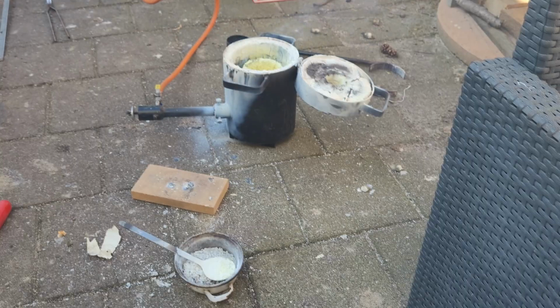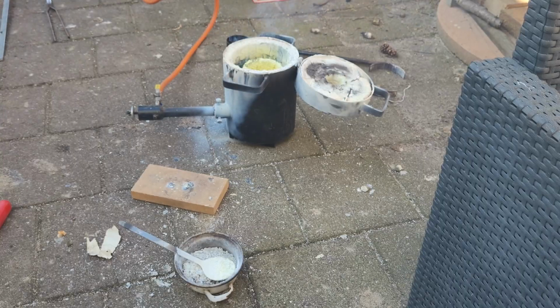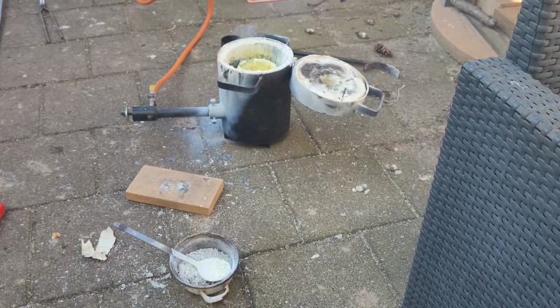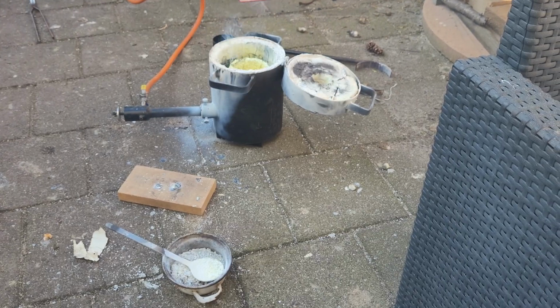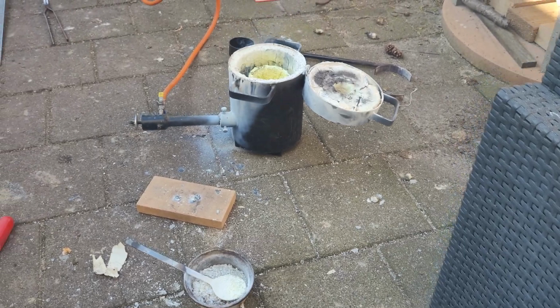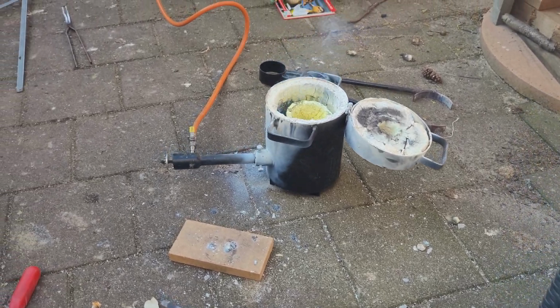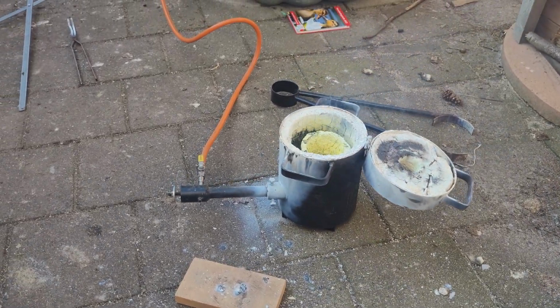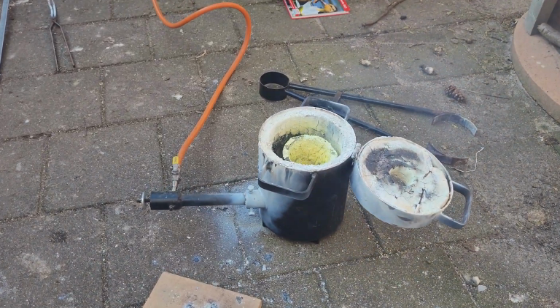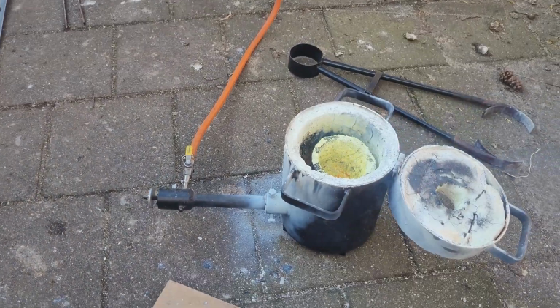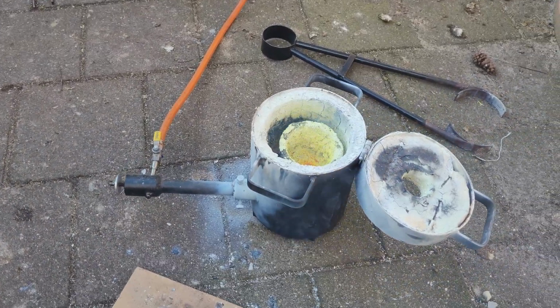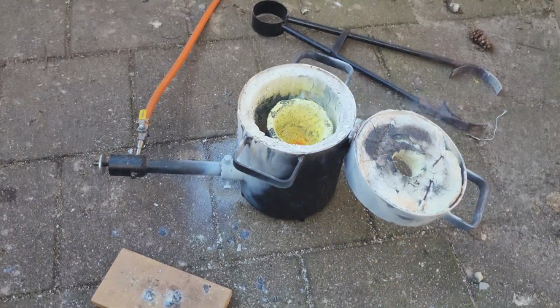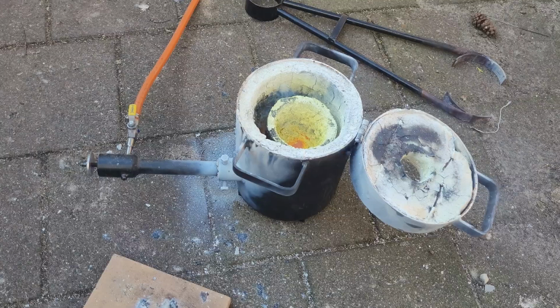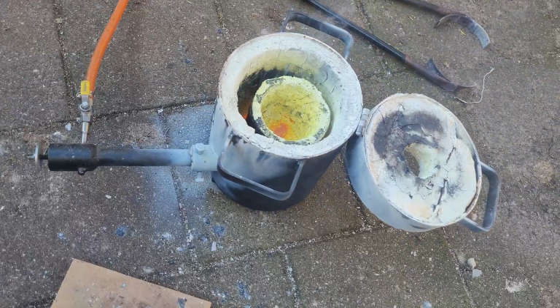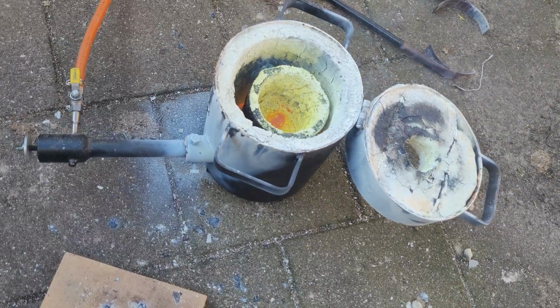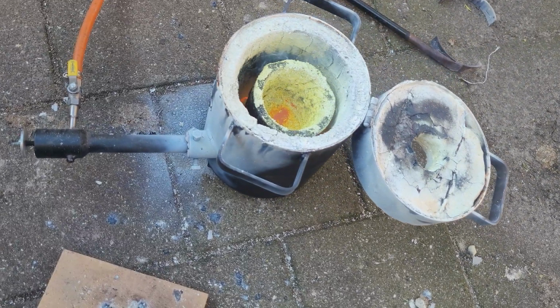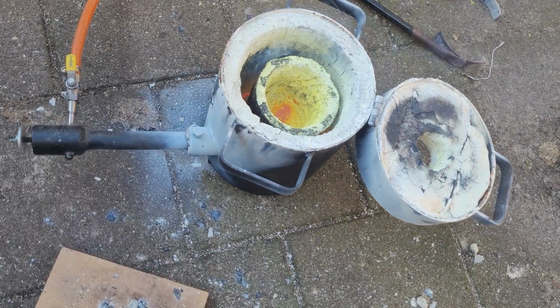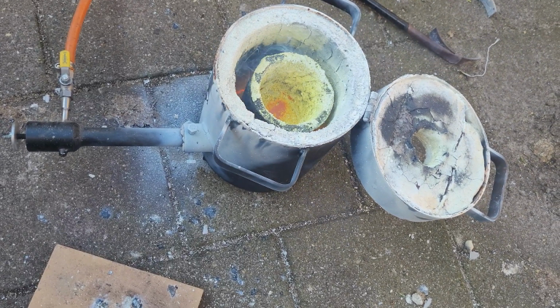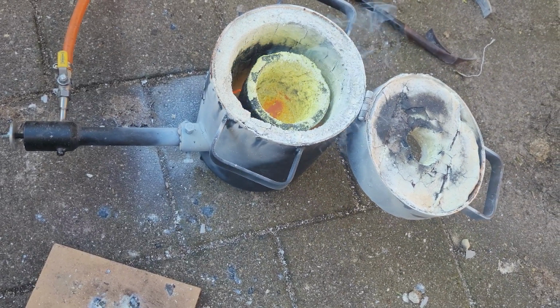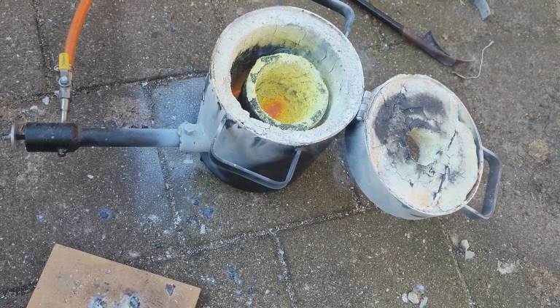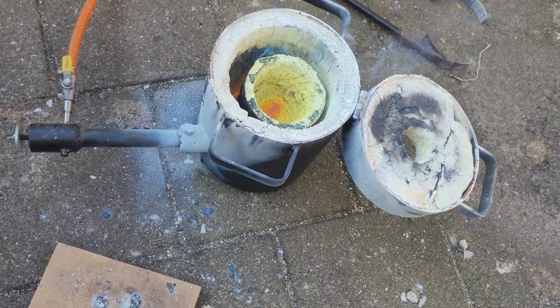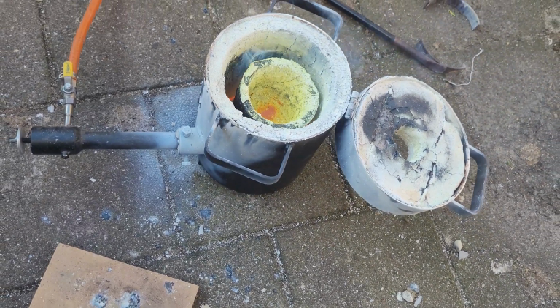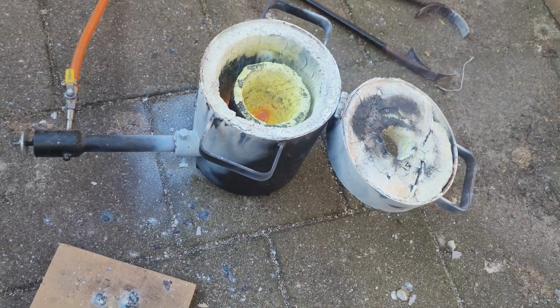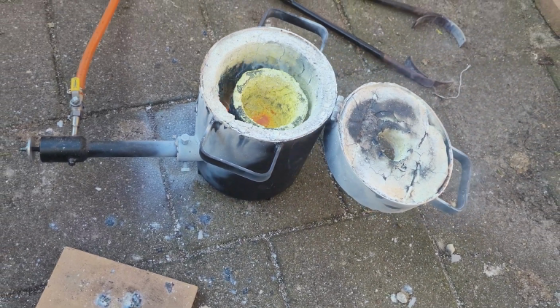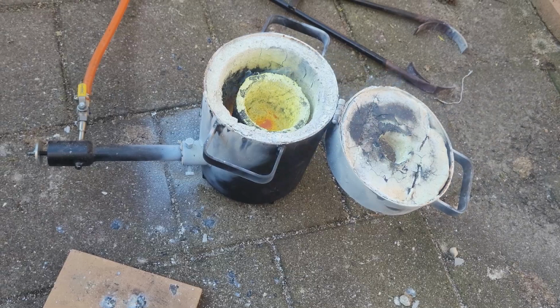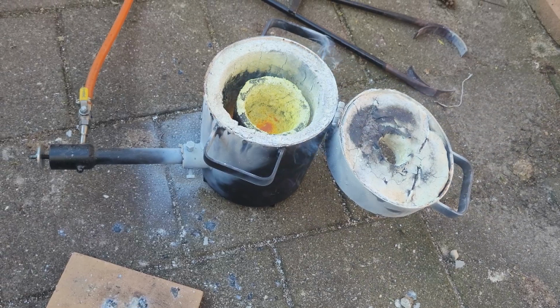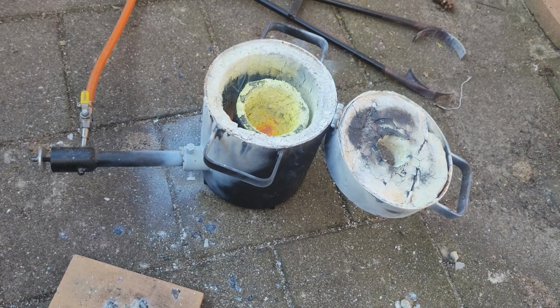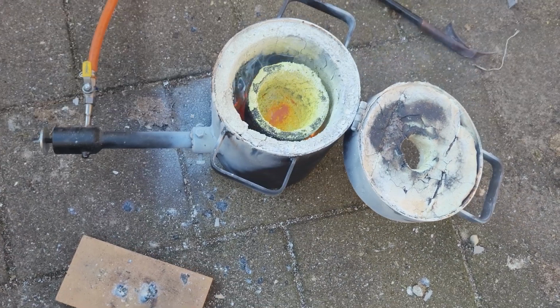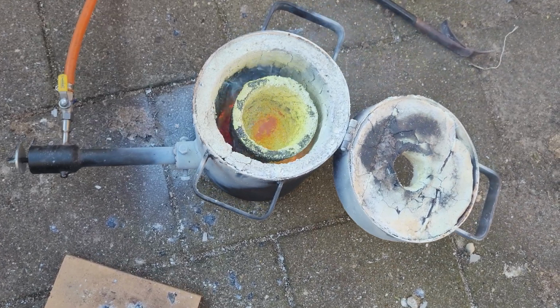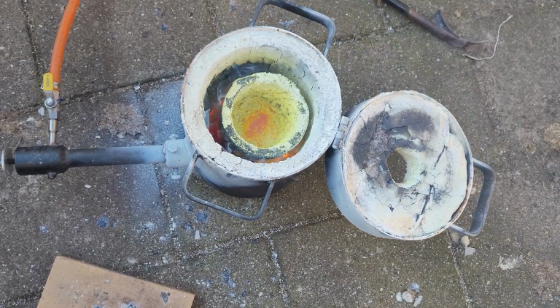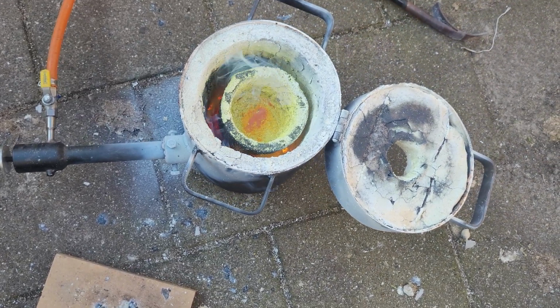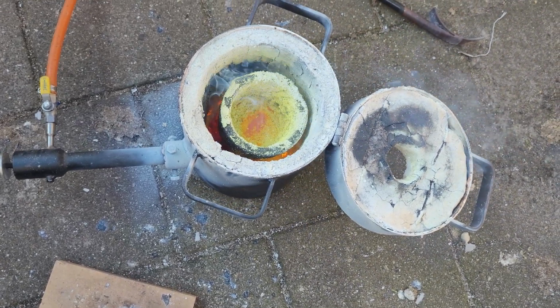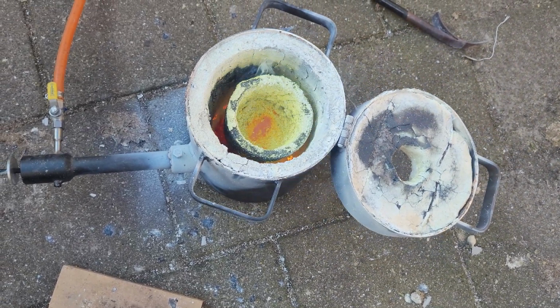So there was a zinc explosion or something. I'm not sure. I put it into two ingots and suddenly it got really violent. The bottom of the crucible is still full of copper that has already solidified.